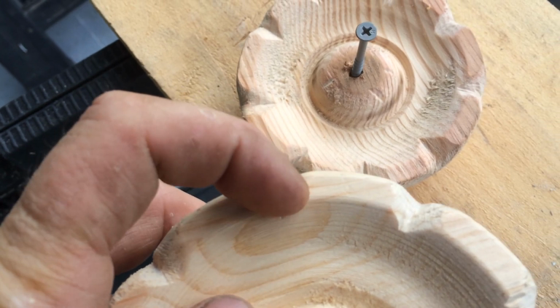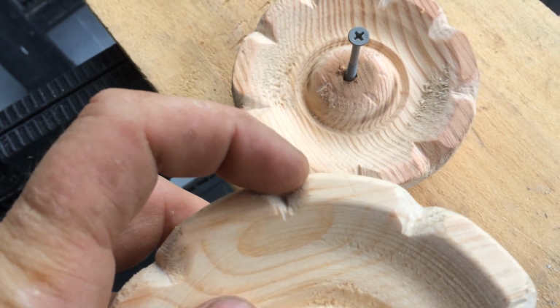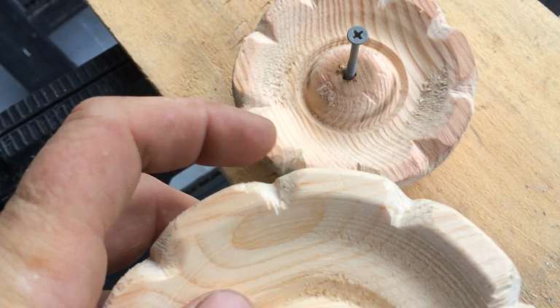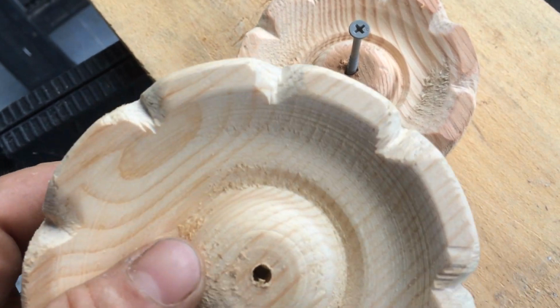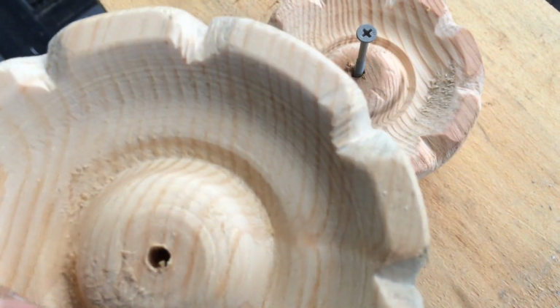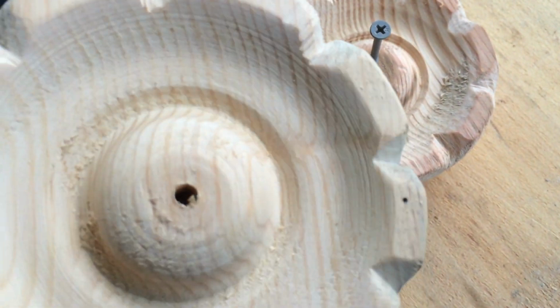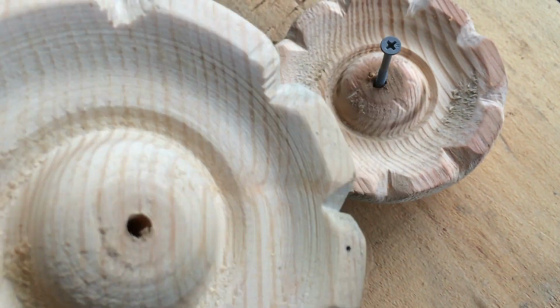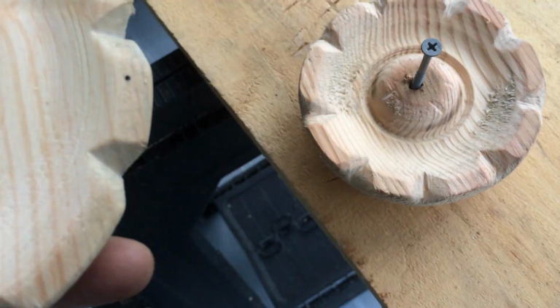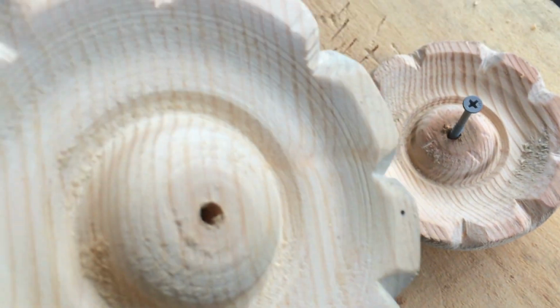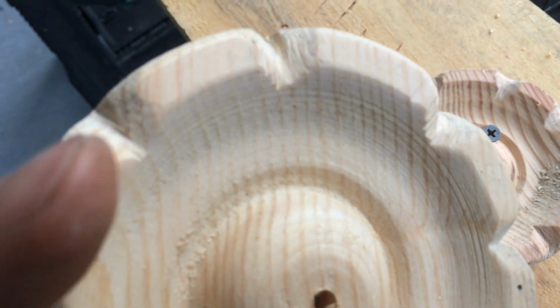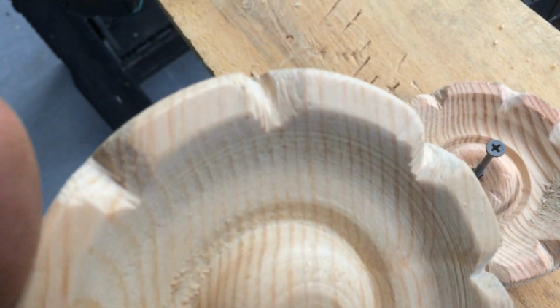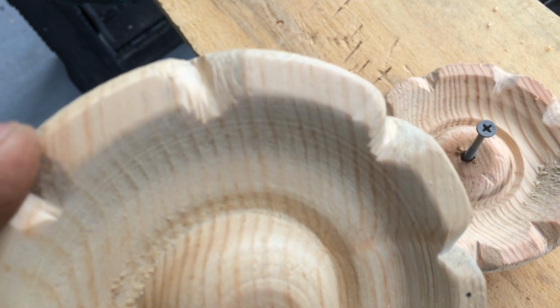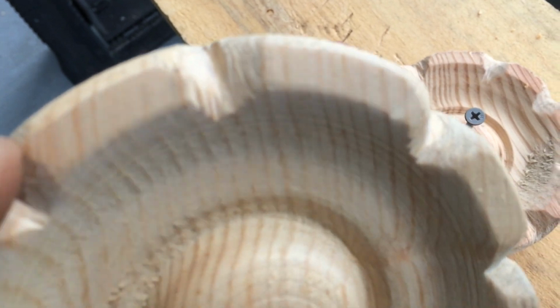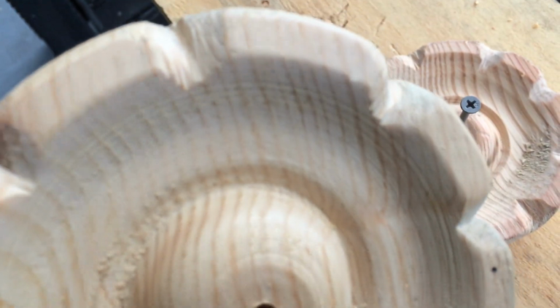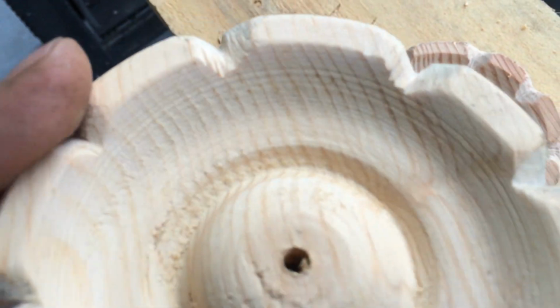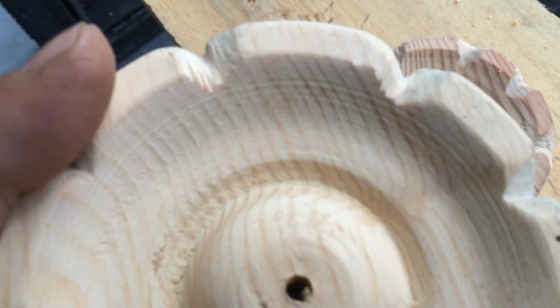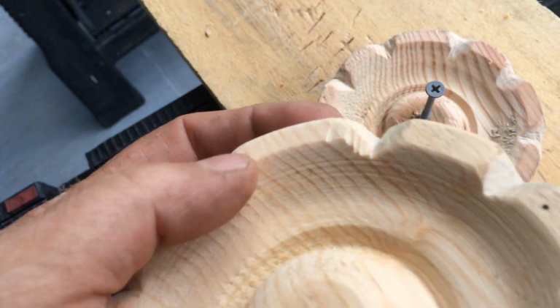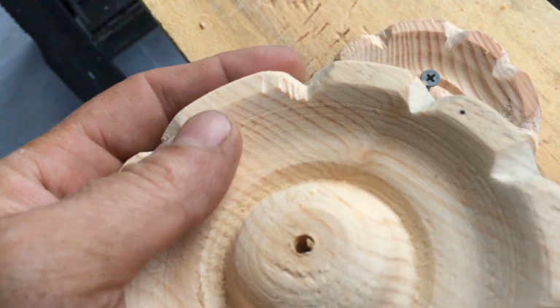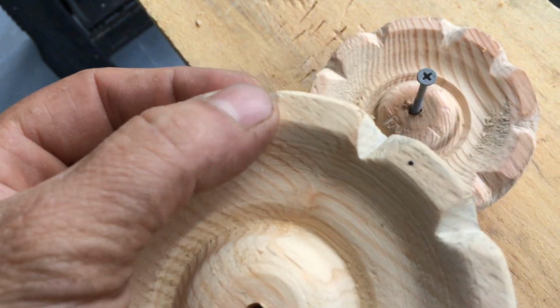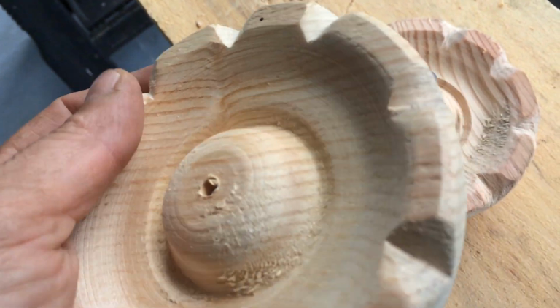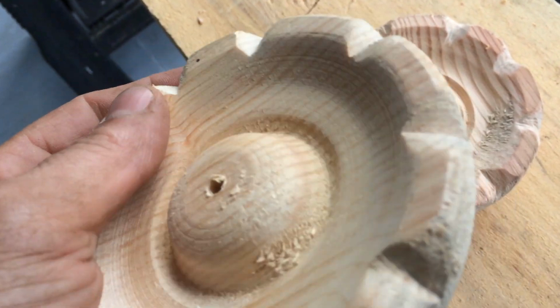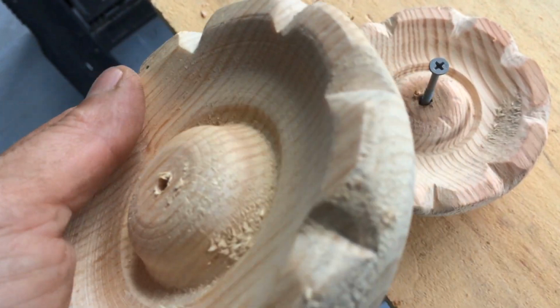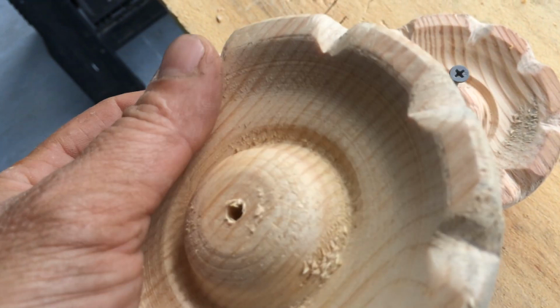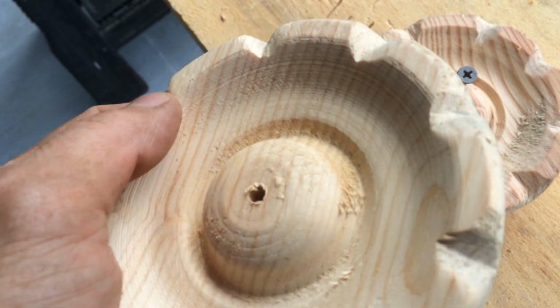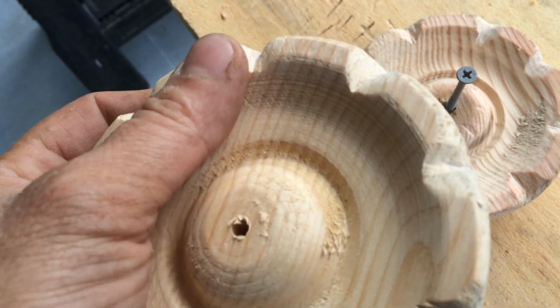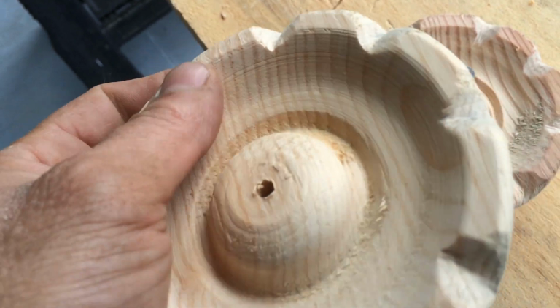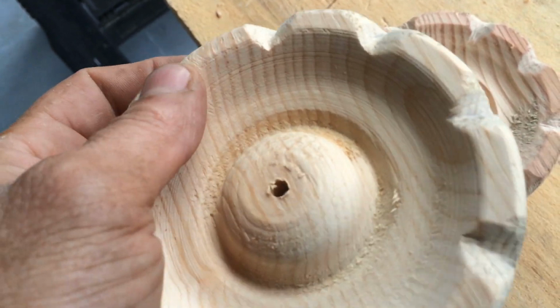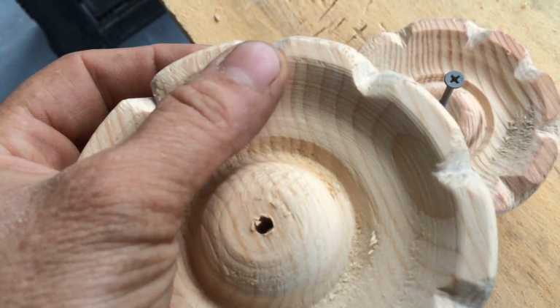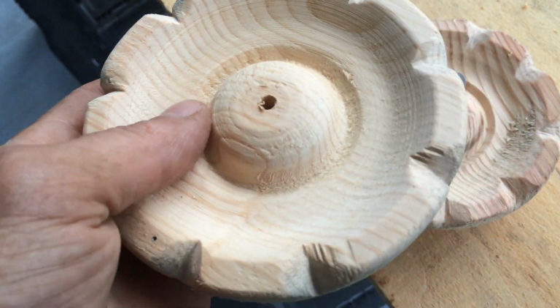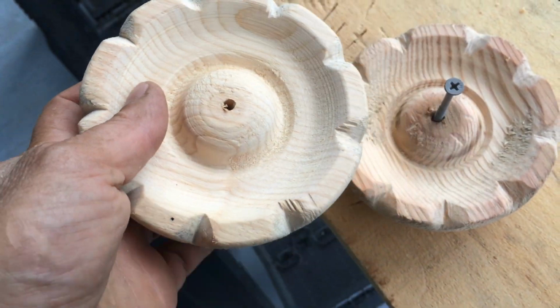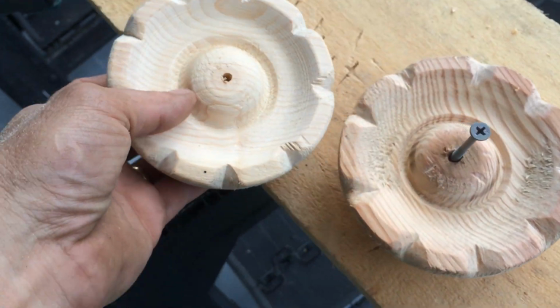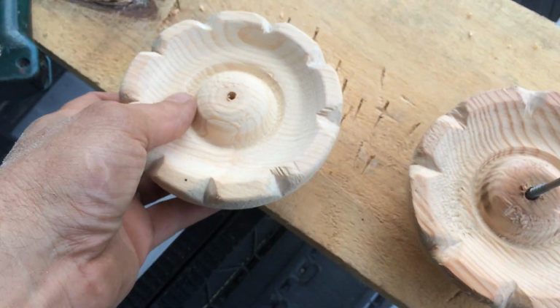With hand sandpaper, then put it back on the lathe and did a little bit more with steel wool, just to kind of round these tips off to give it more of a petal-like look.